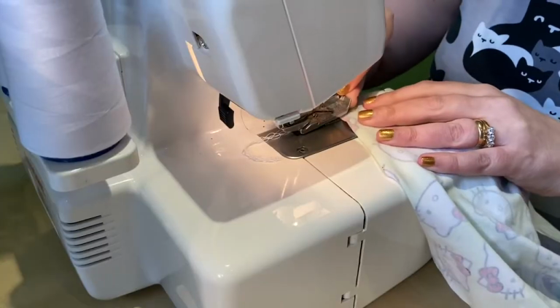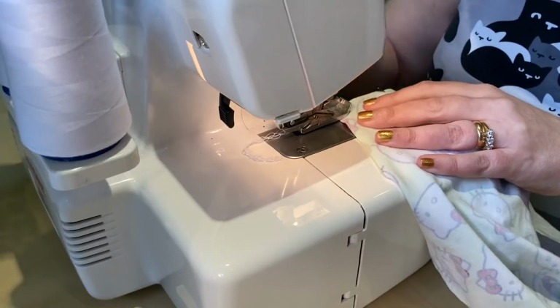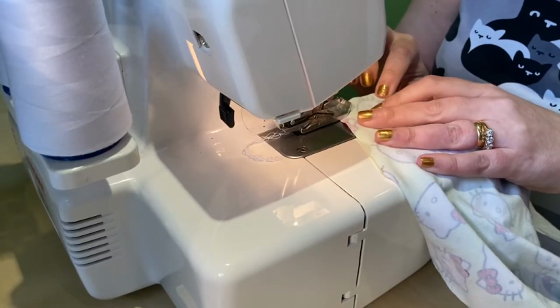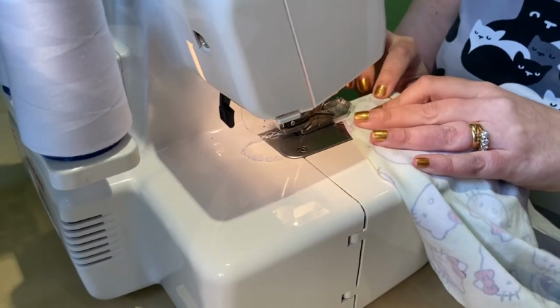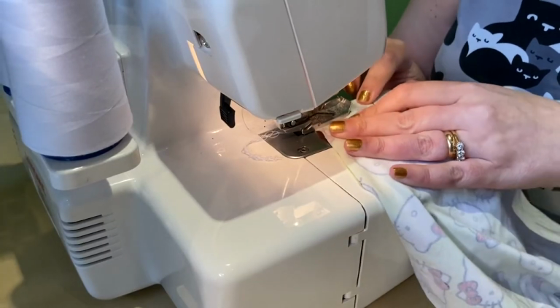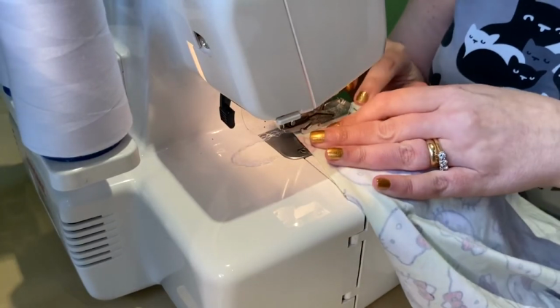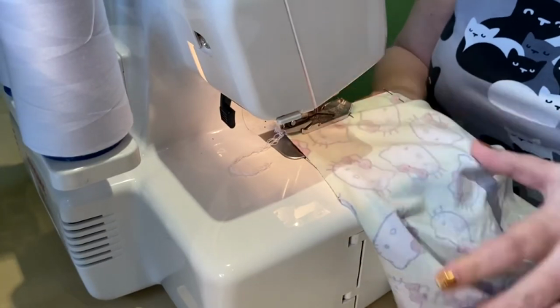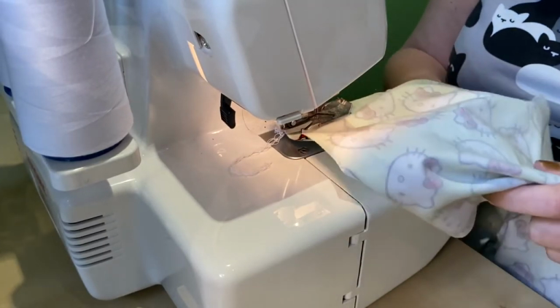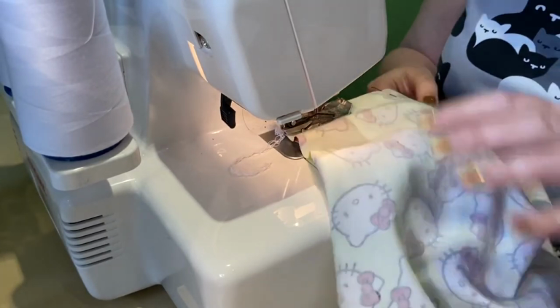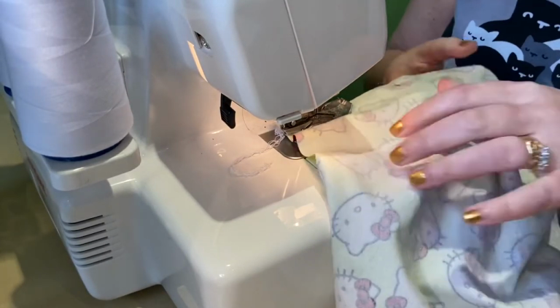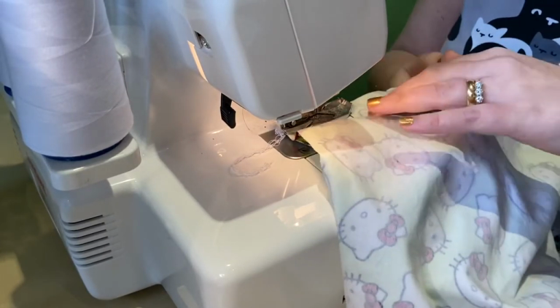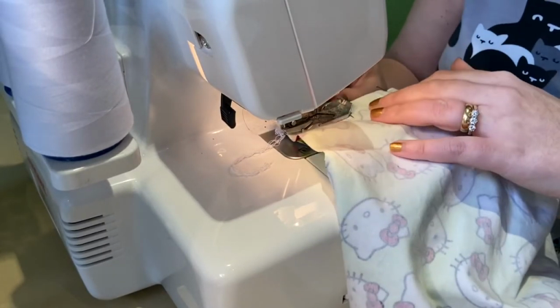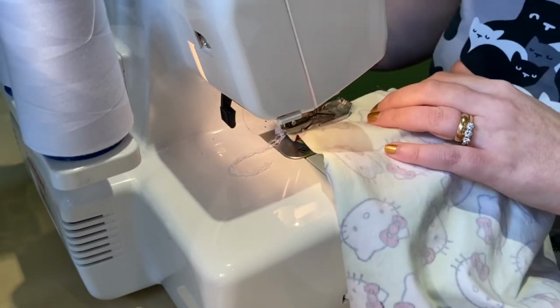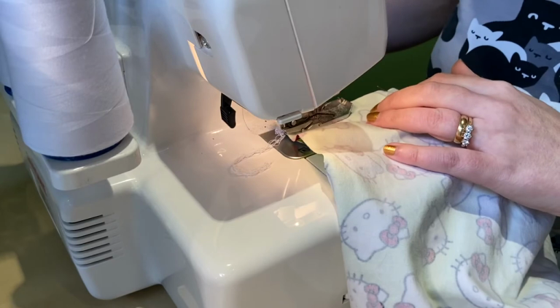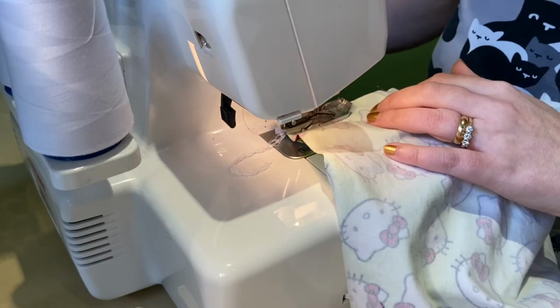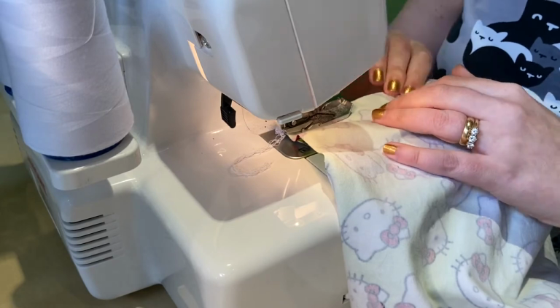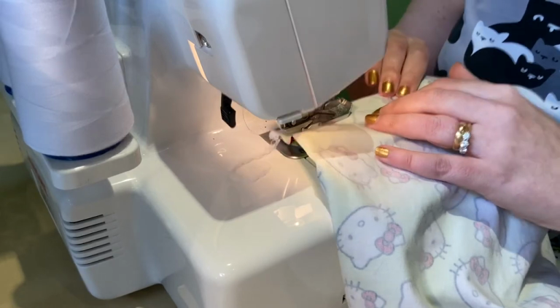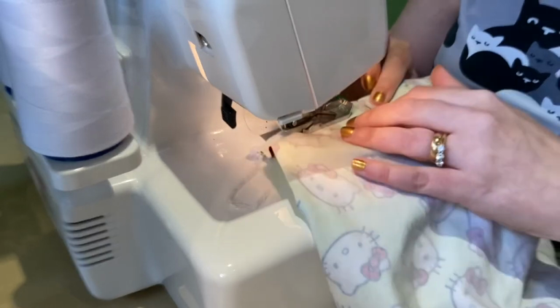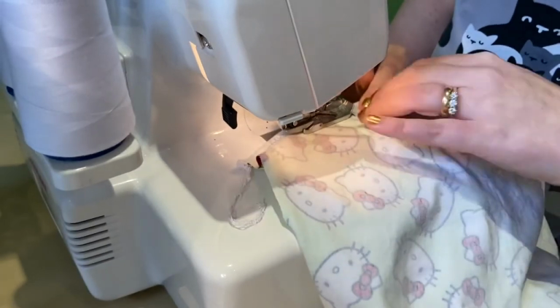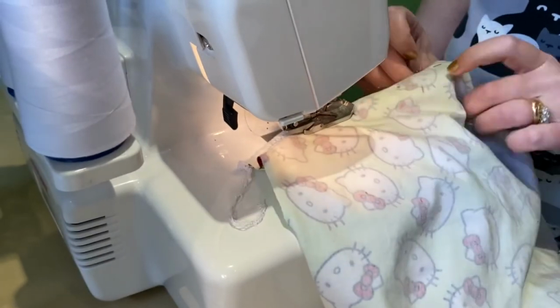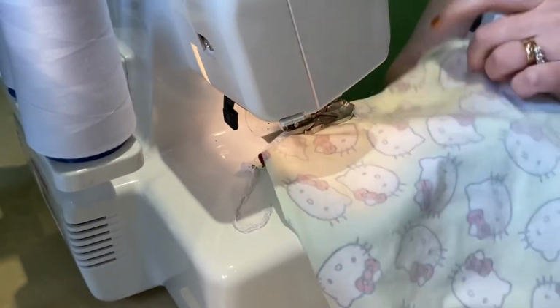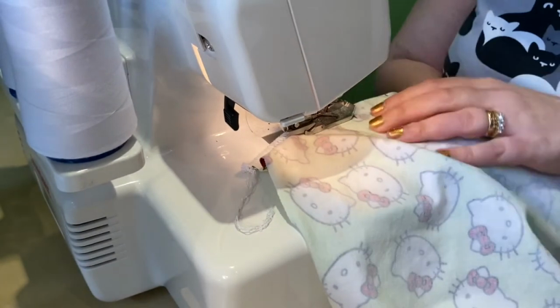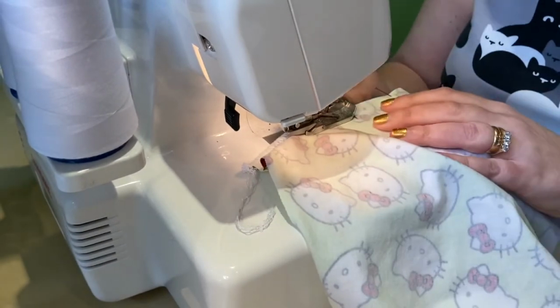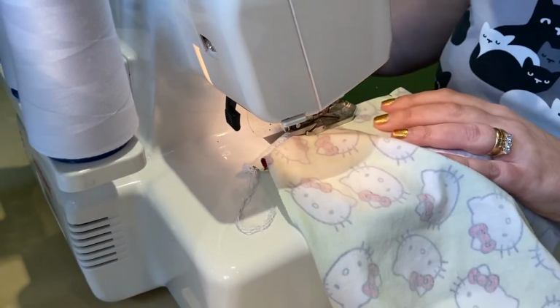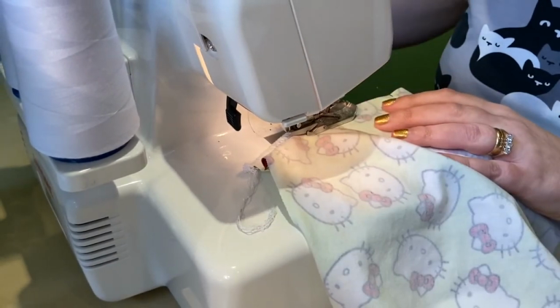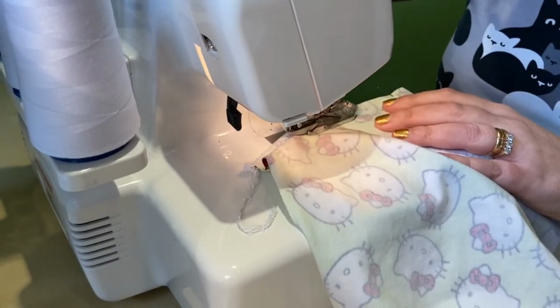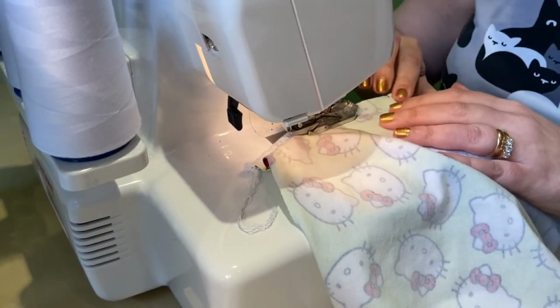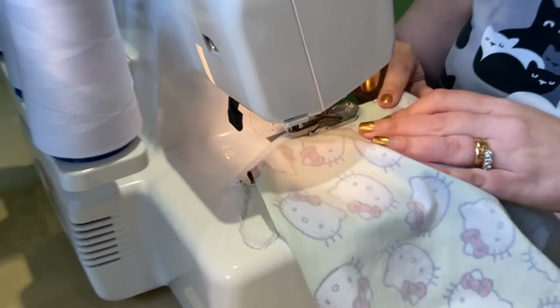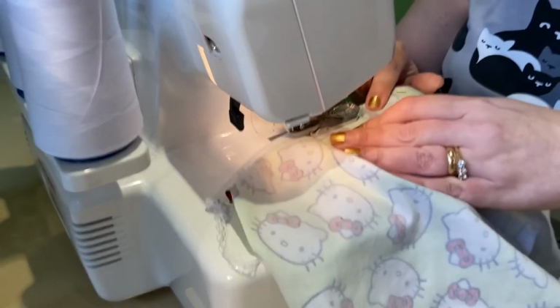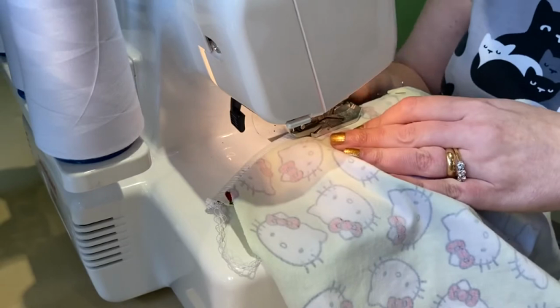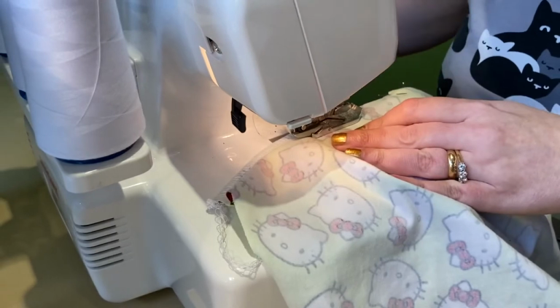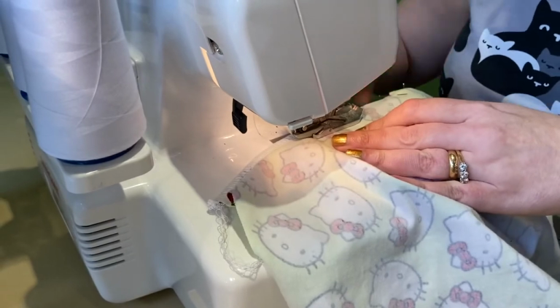The top came together really nicely. It's very easy with the raglan sleeves. I used my overlocker, my sewing machine, and my cover stitch machine.